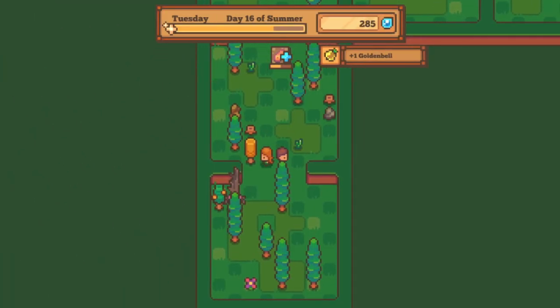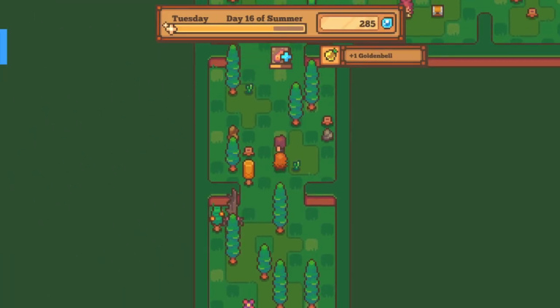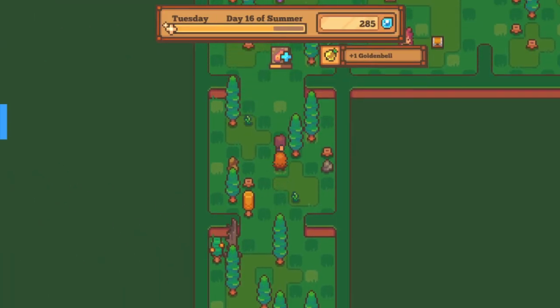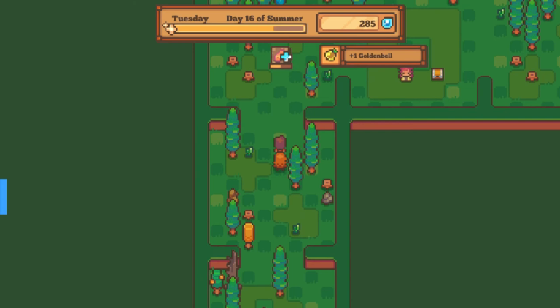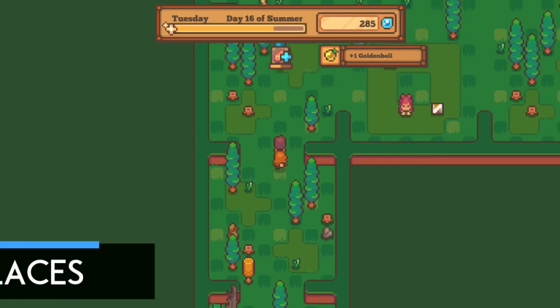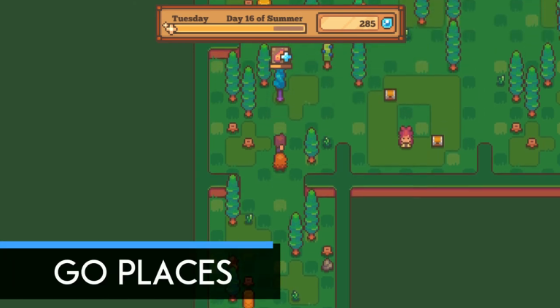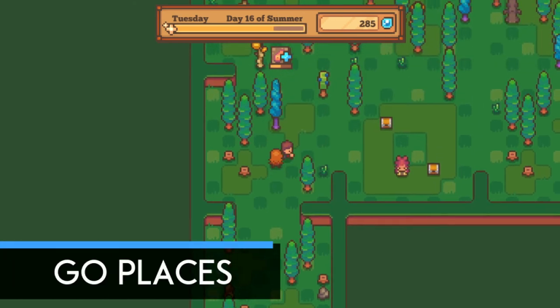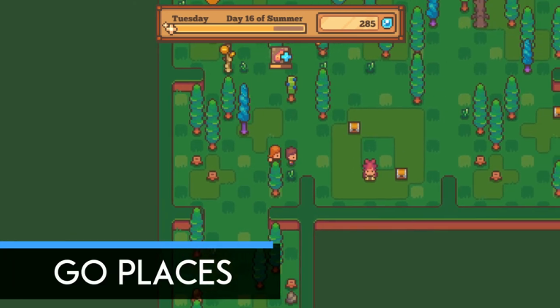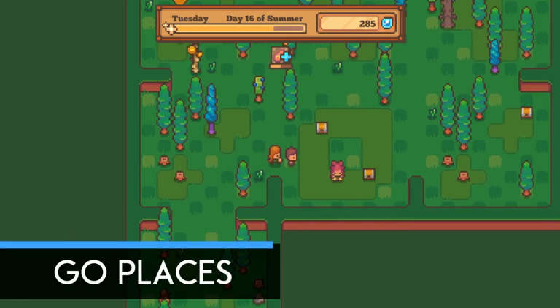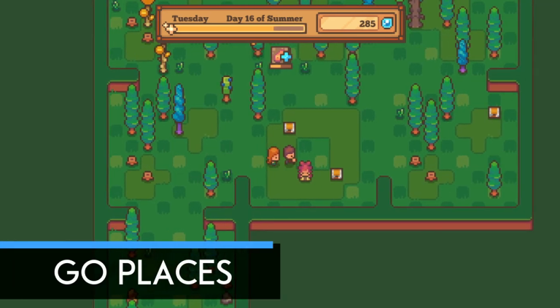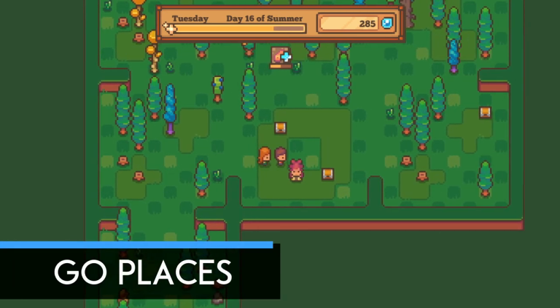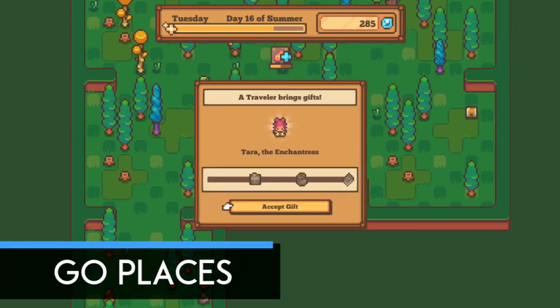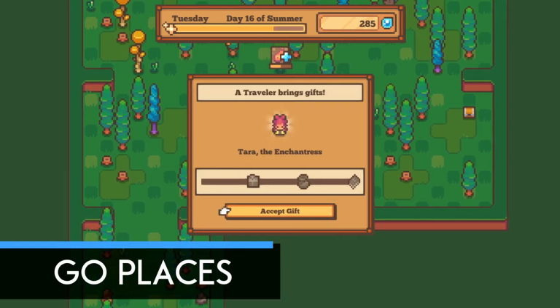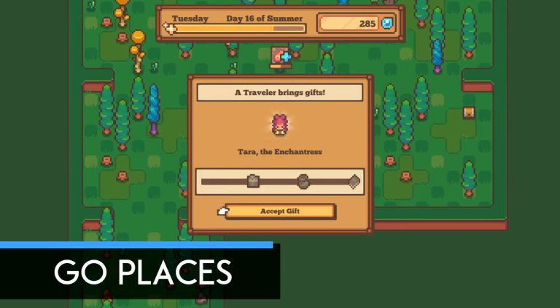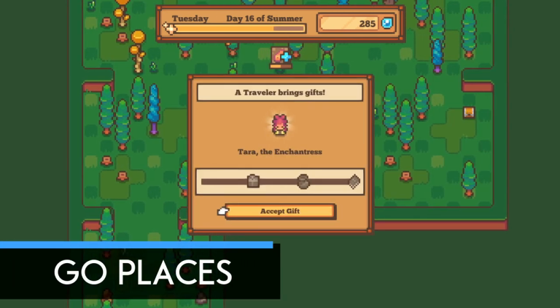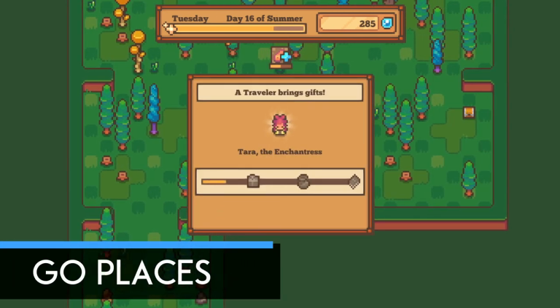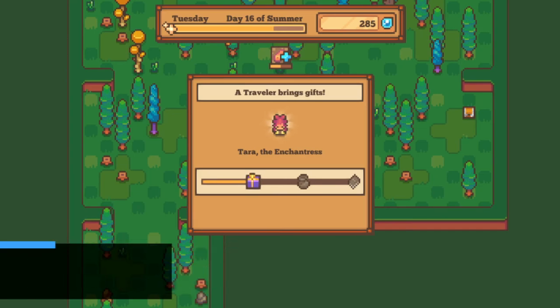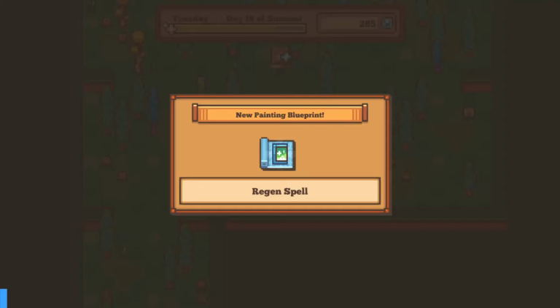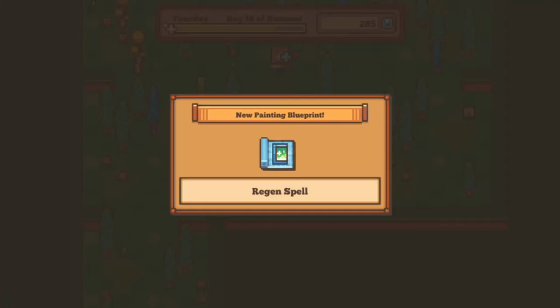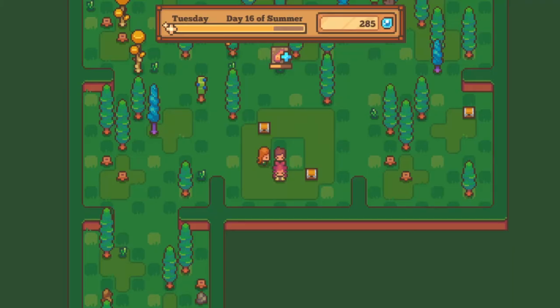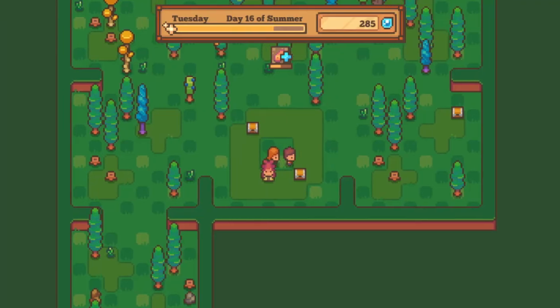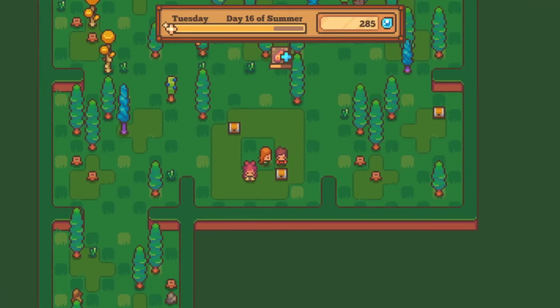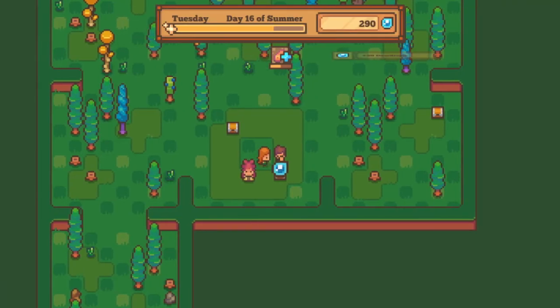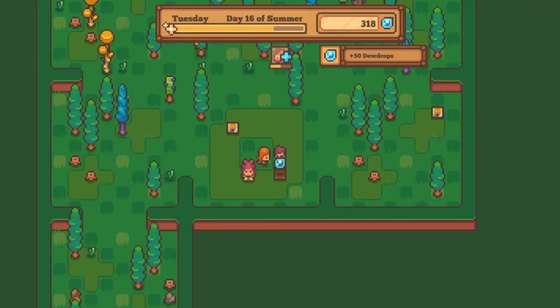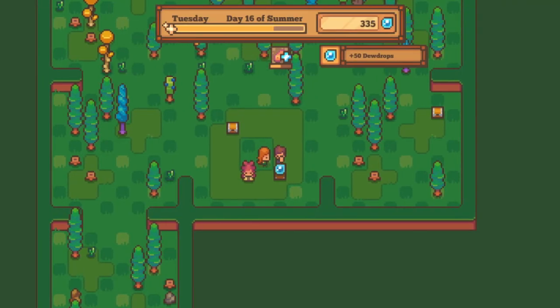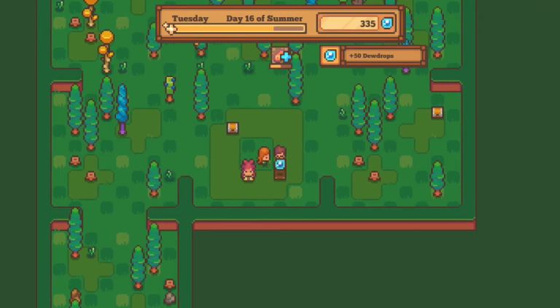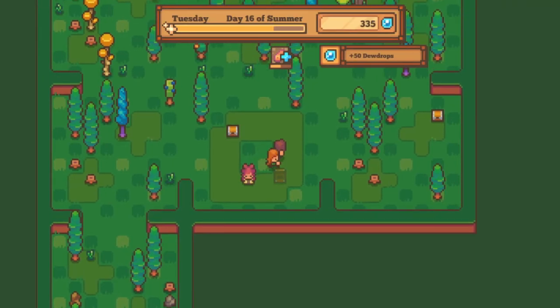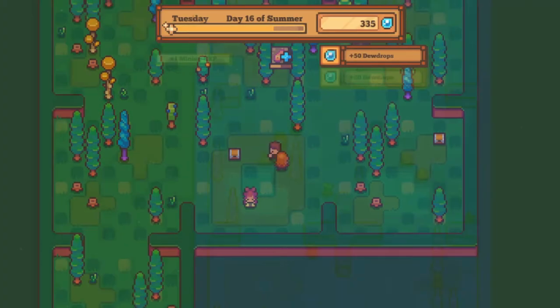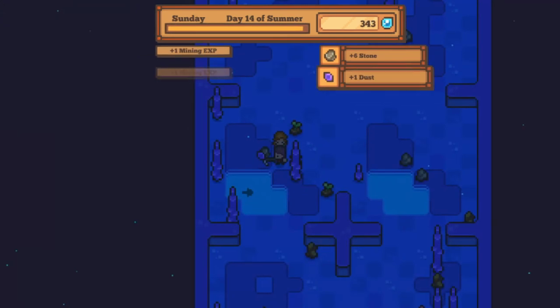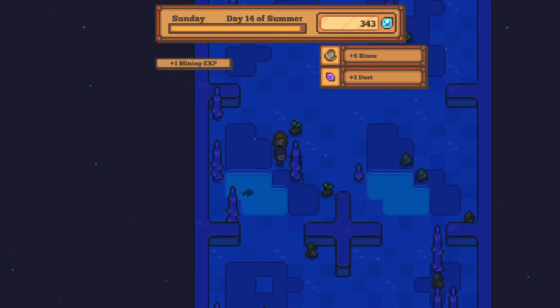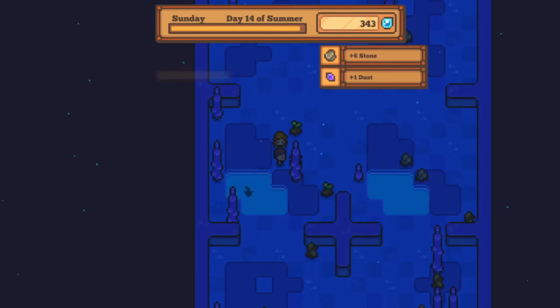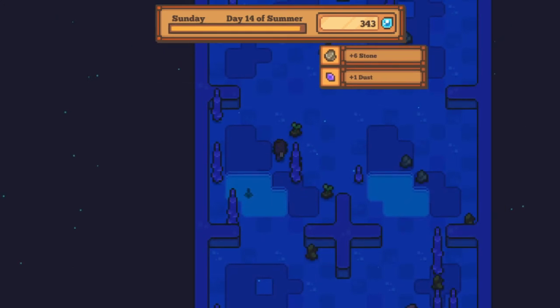If you have anything left at the end of the day, you can head into the Endless Forest or Dust Caverns to find some chests or talk to NPCs who may have something for you. All of this takes no energy, and when you visit all these places, don't forget to donate whatever you can at these points as well.